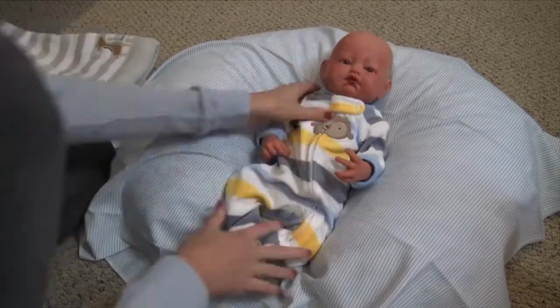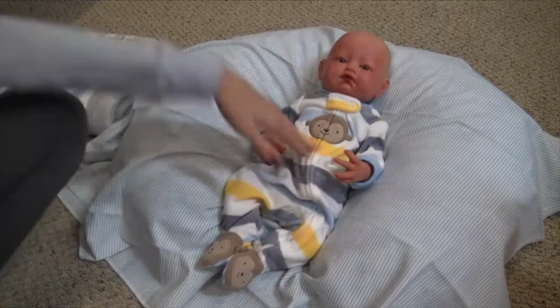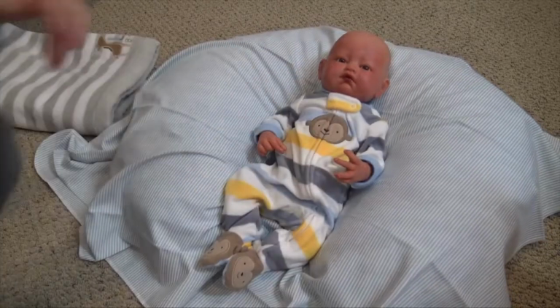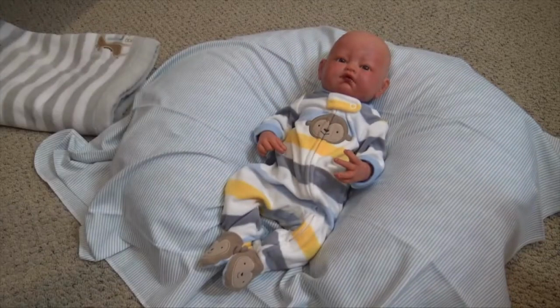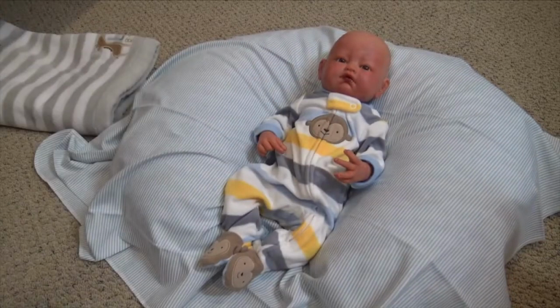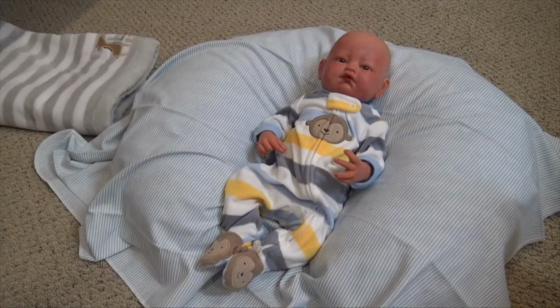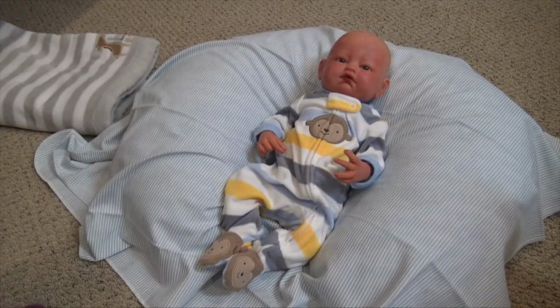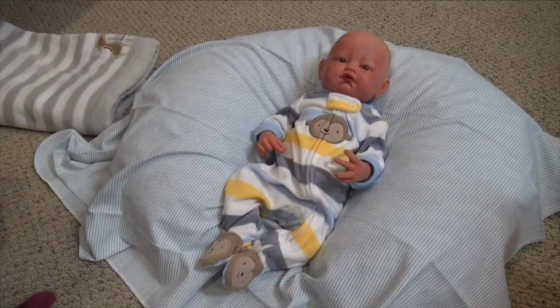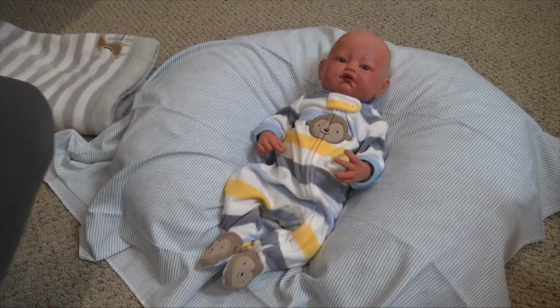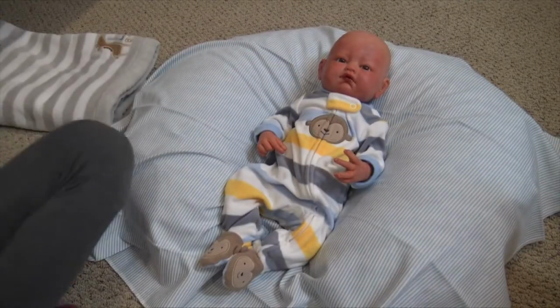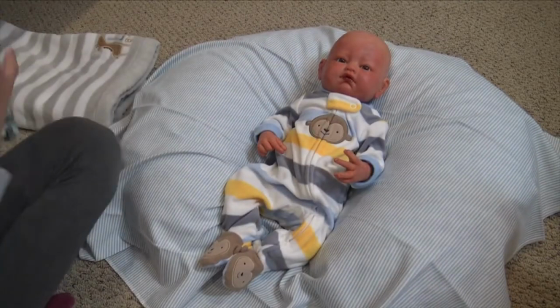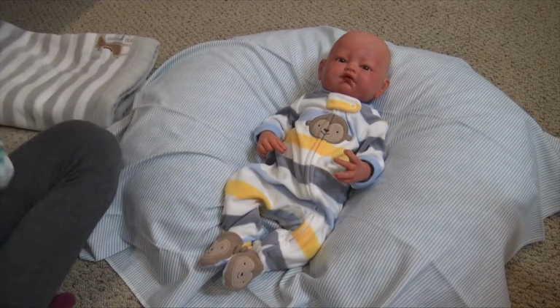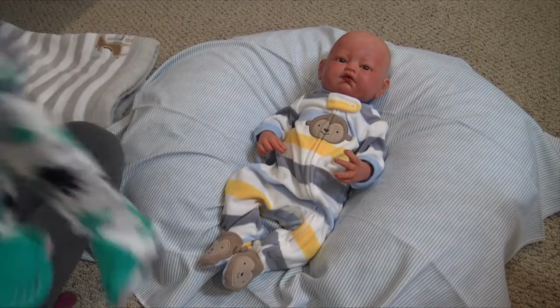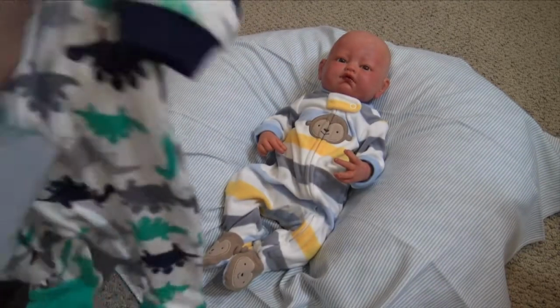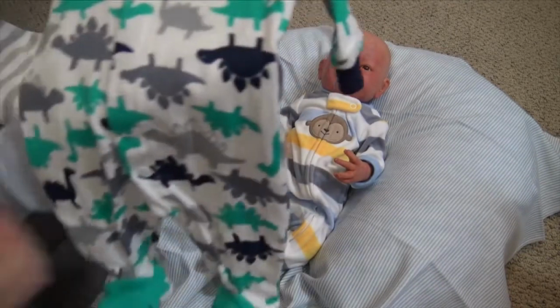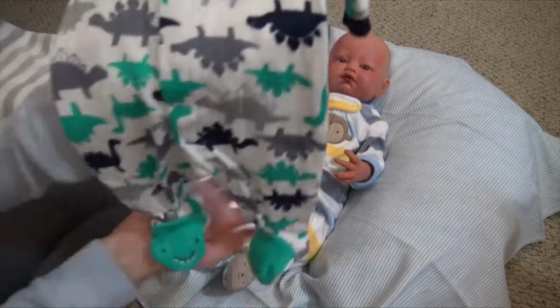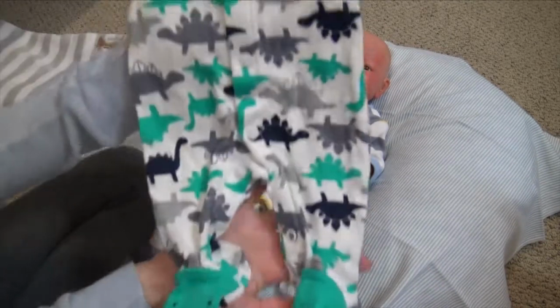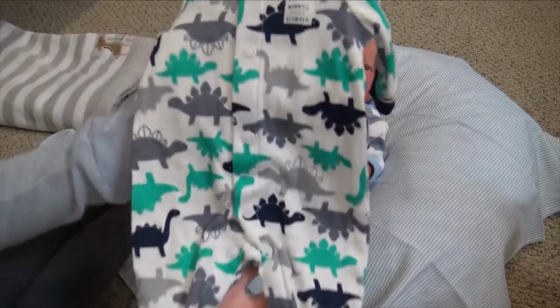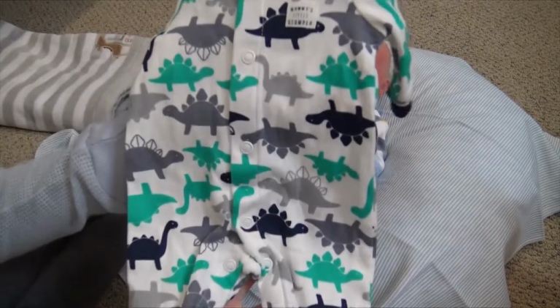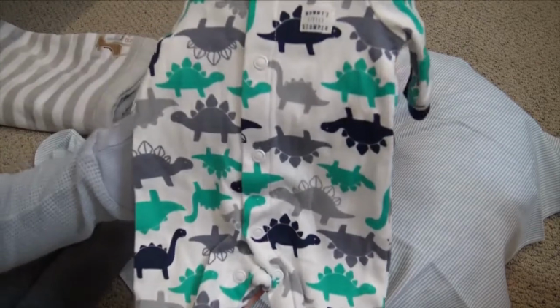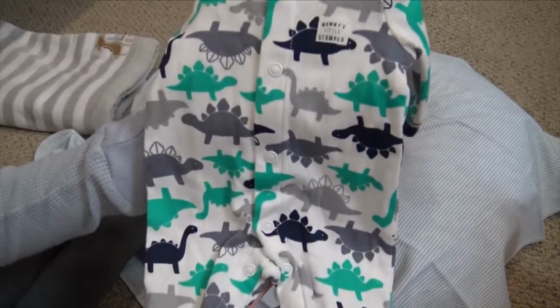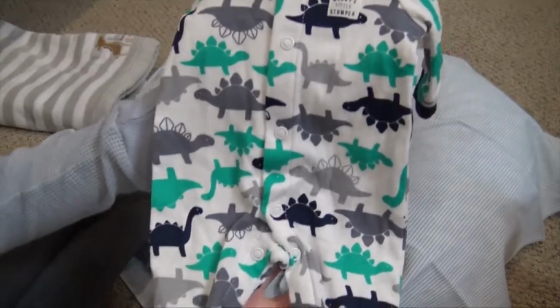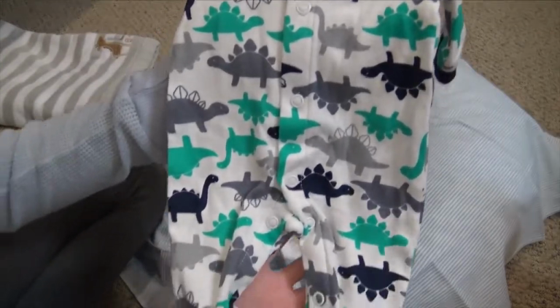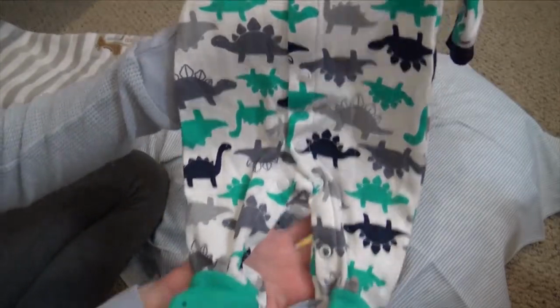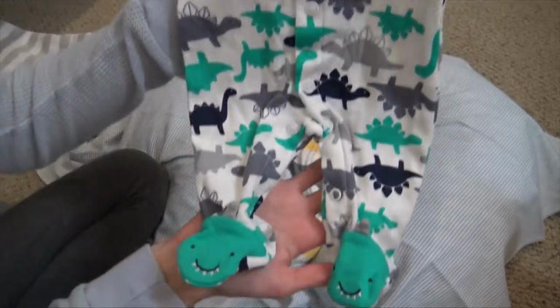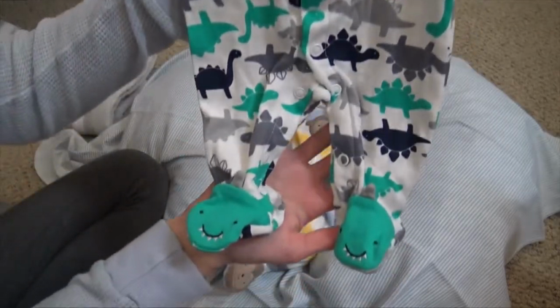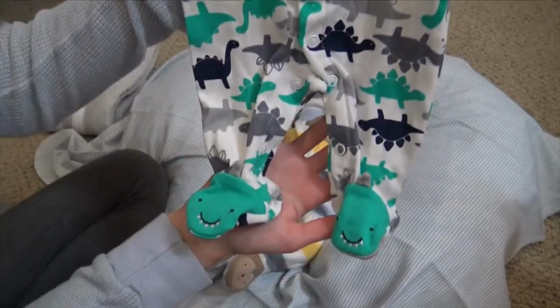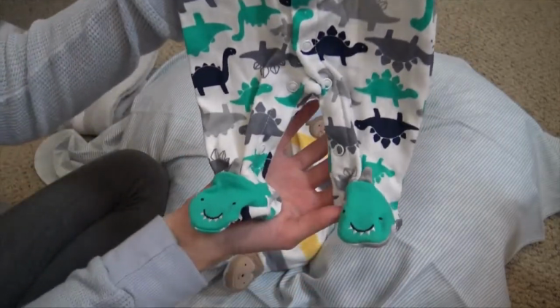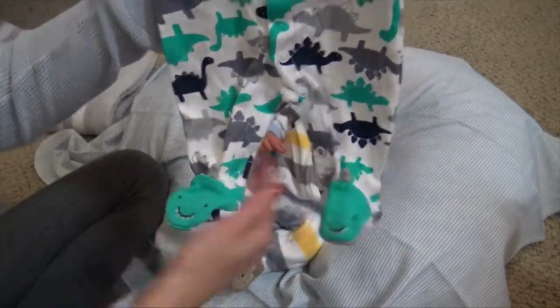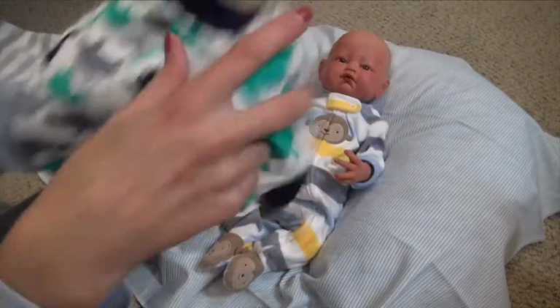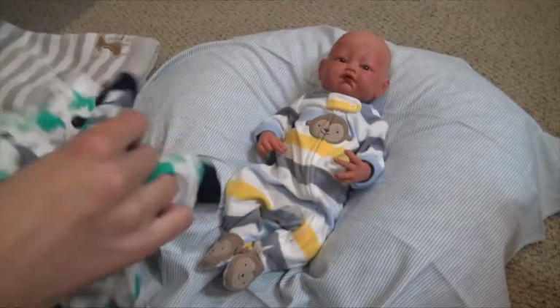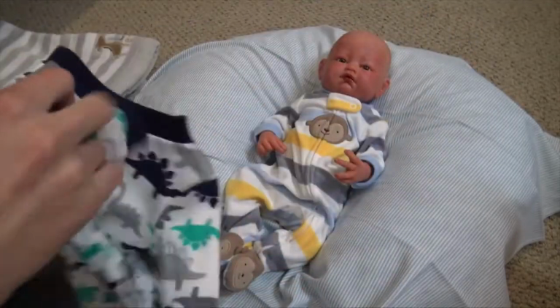Alright, there we go. So the other outfits we have for him are this sleeper and it says Mommy's Little Stomper with a bunch of dinosaurs. And I love the dinosaur feet.